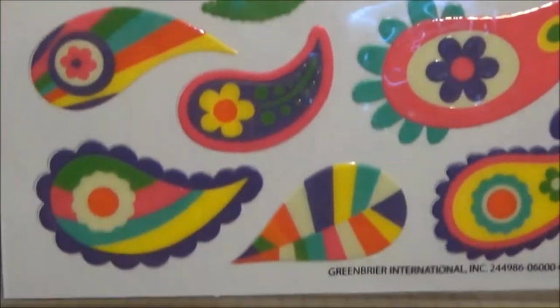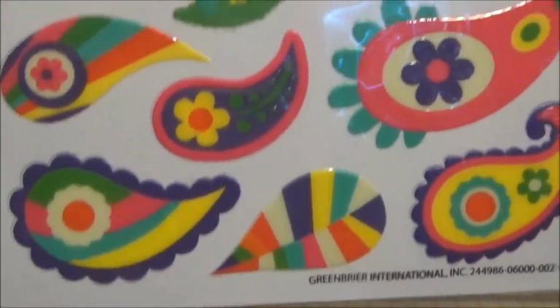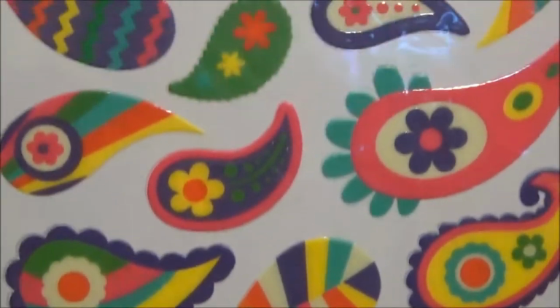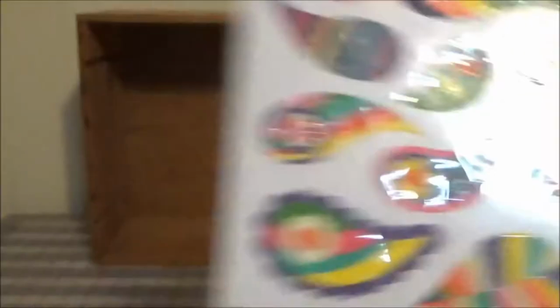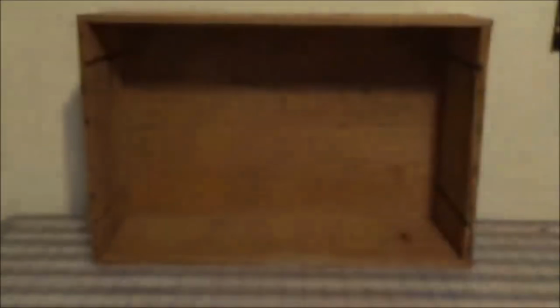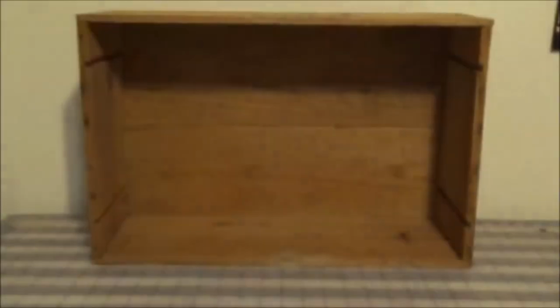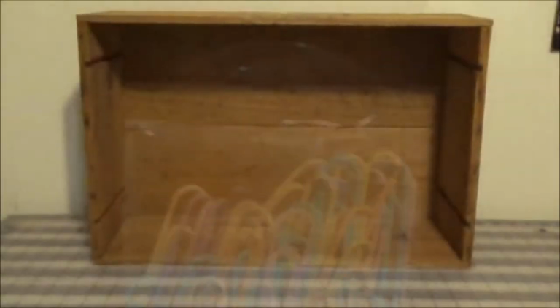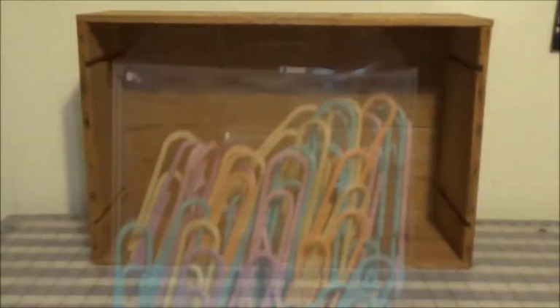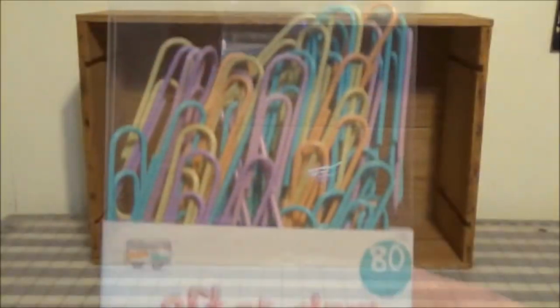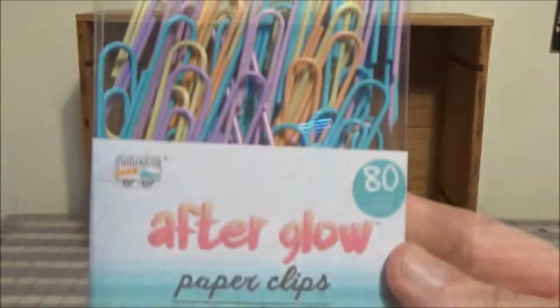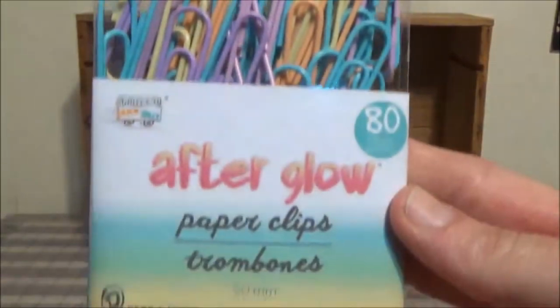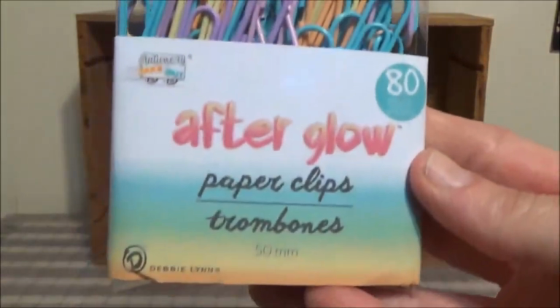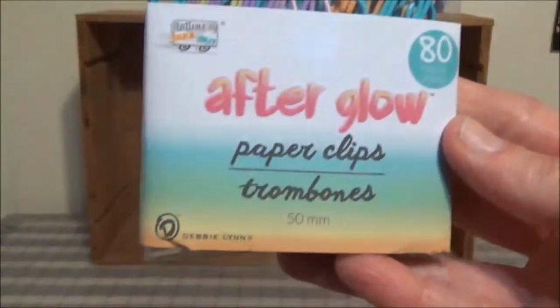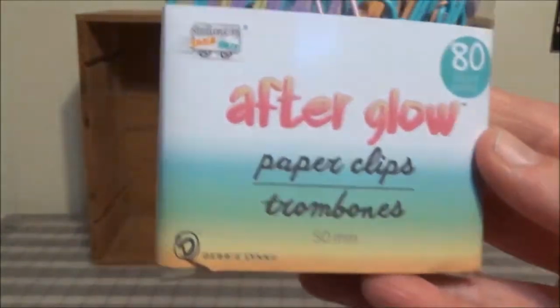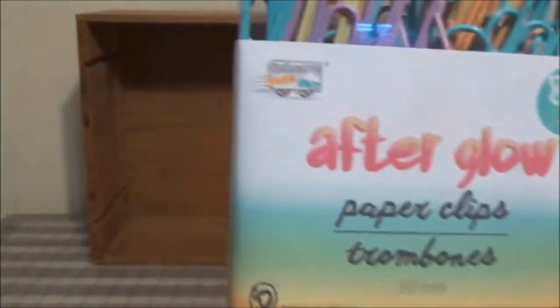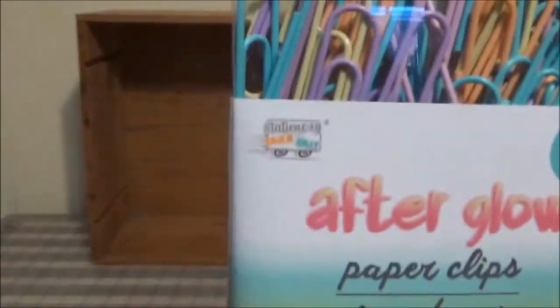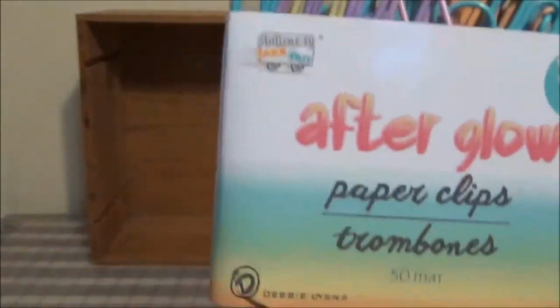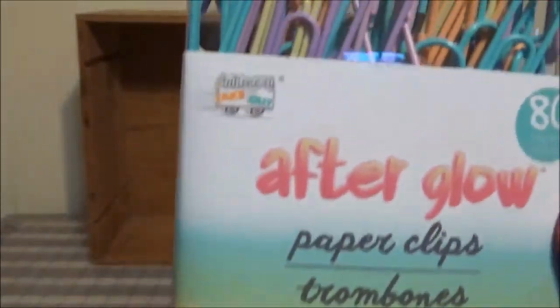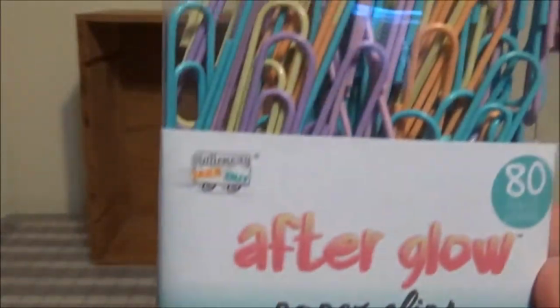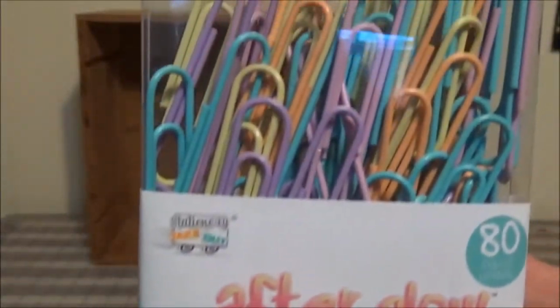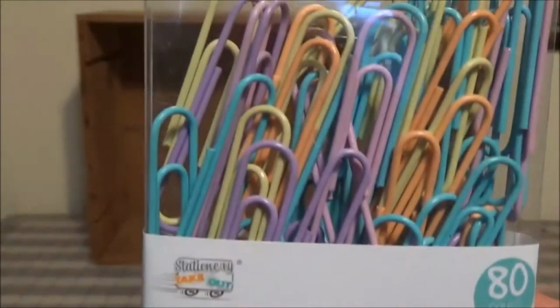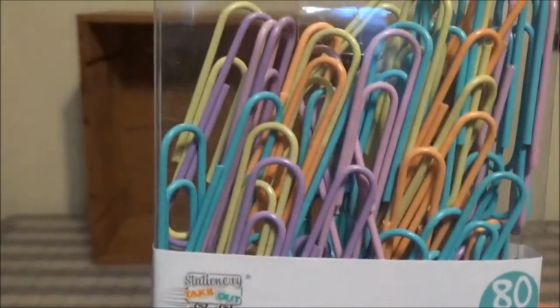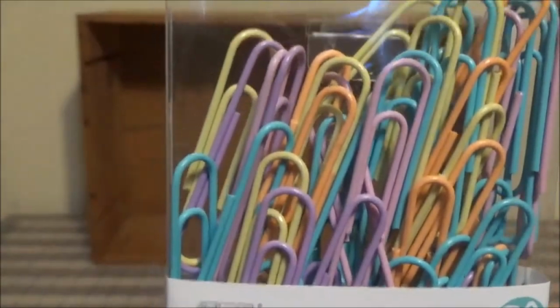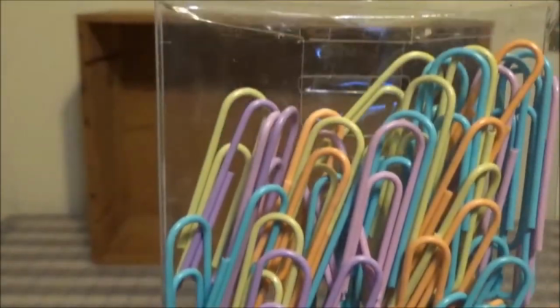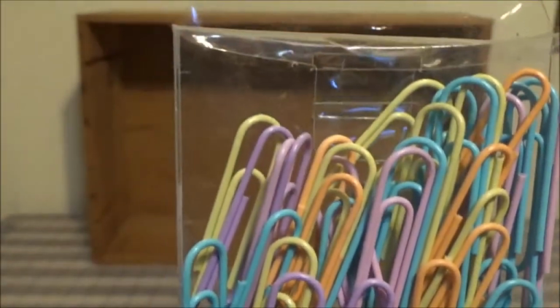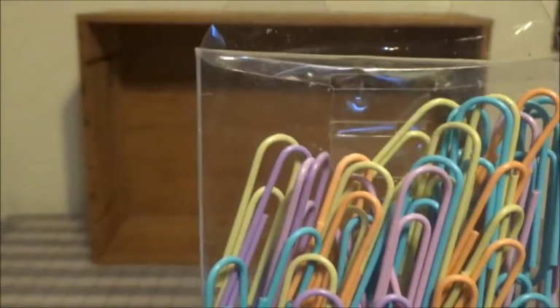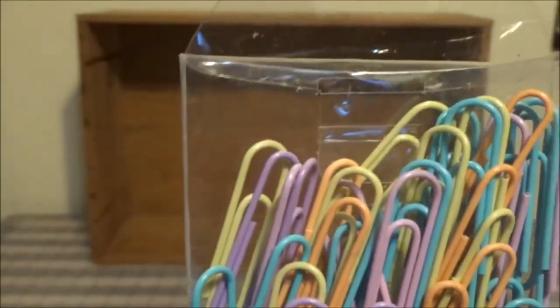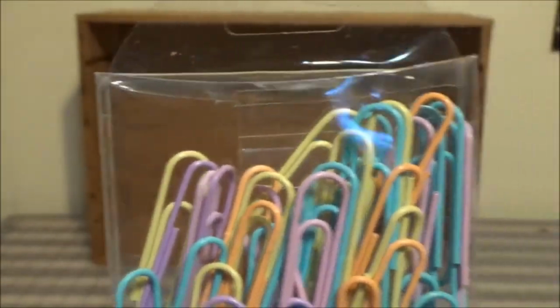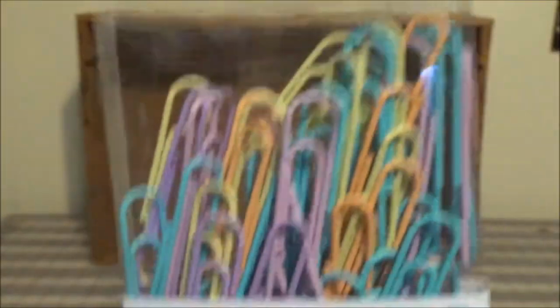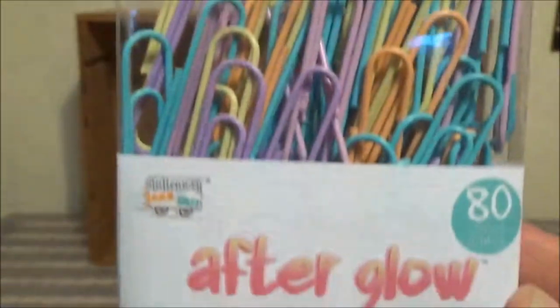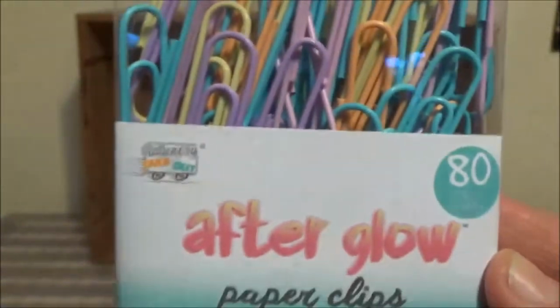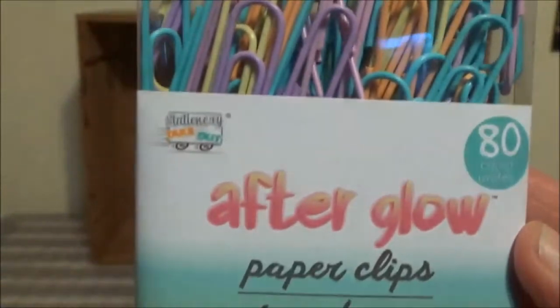I thought these were nice spring color paper clips. You get 80, and they're the jumbo size.